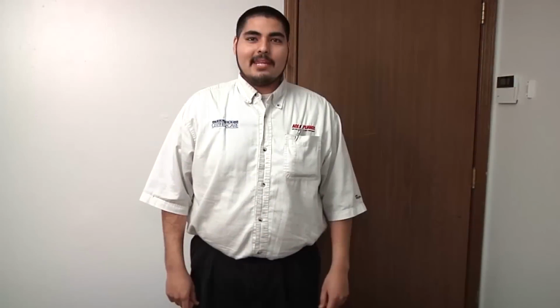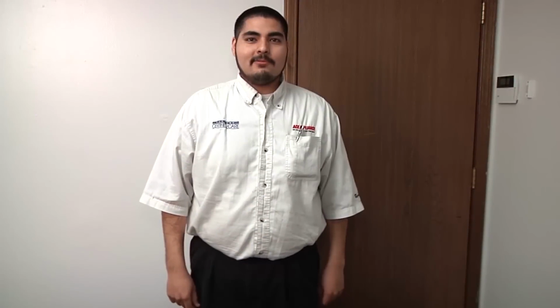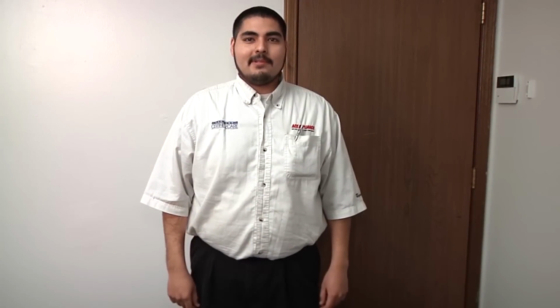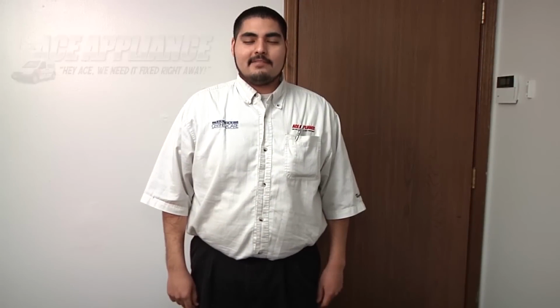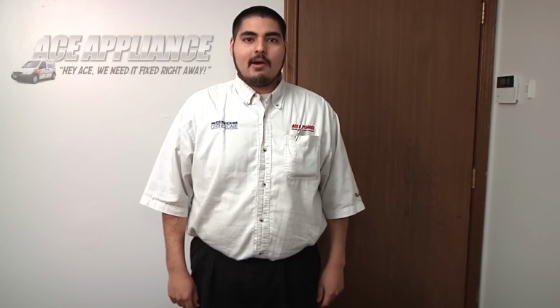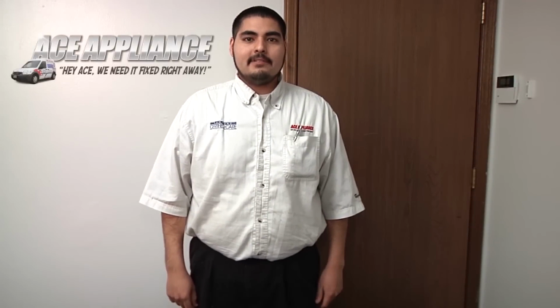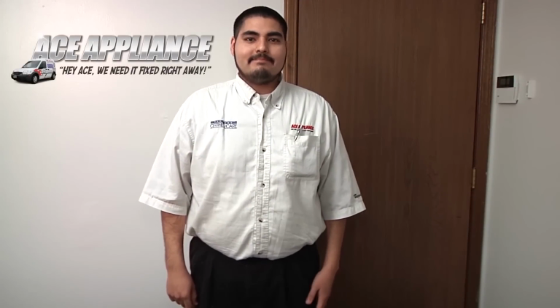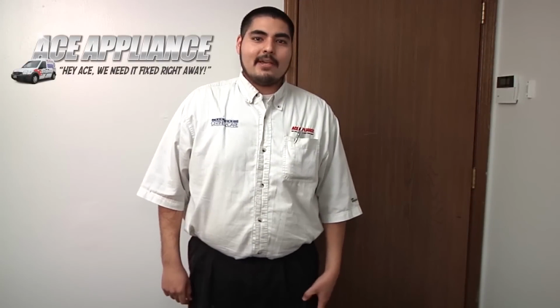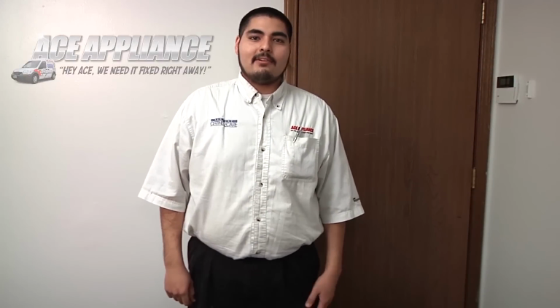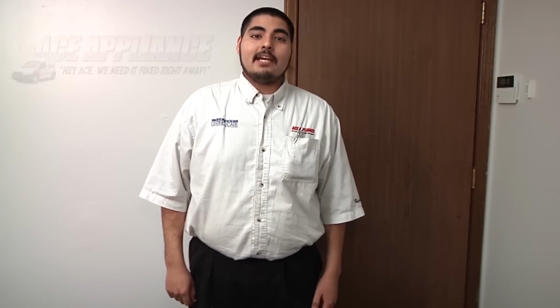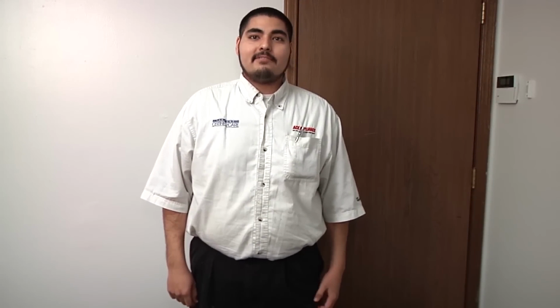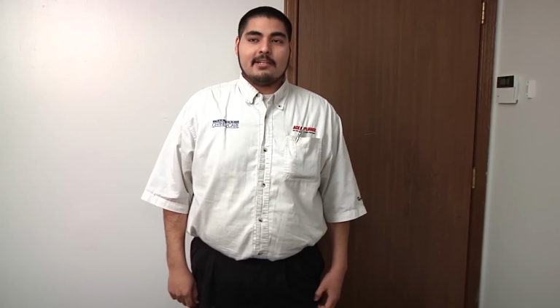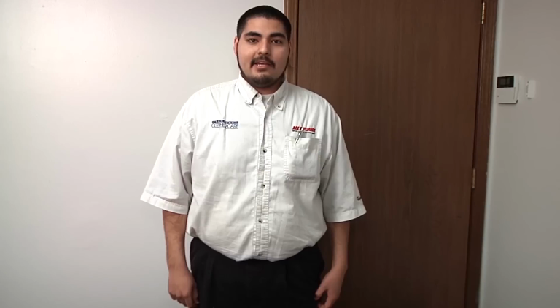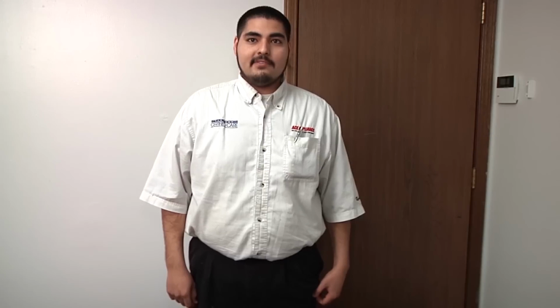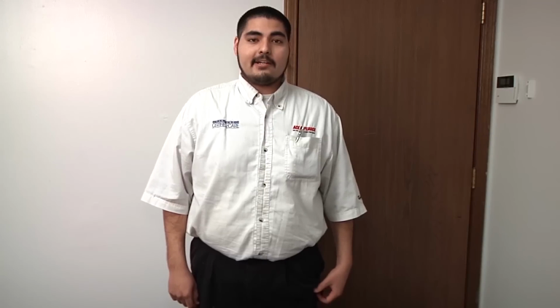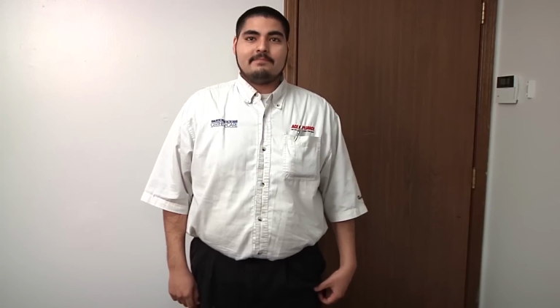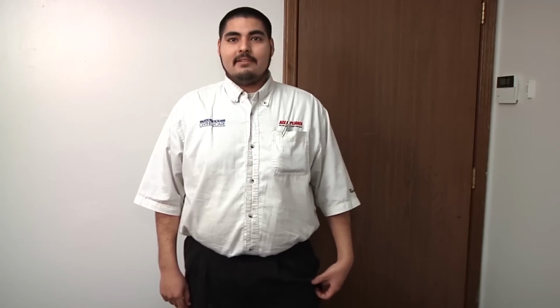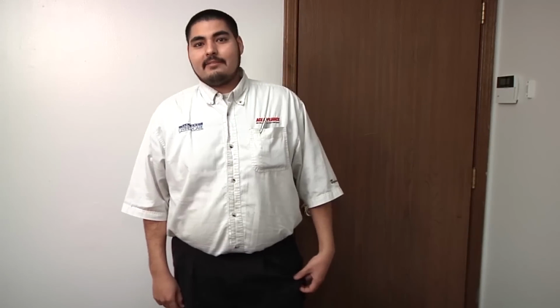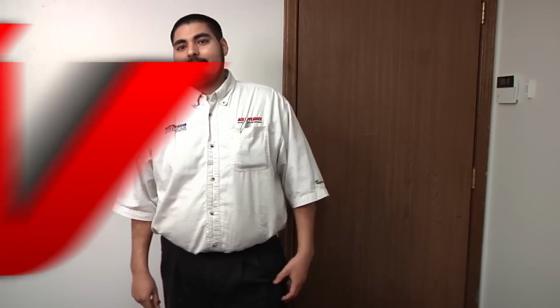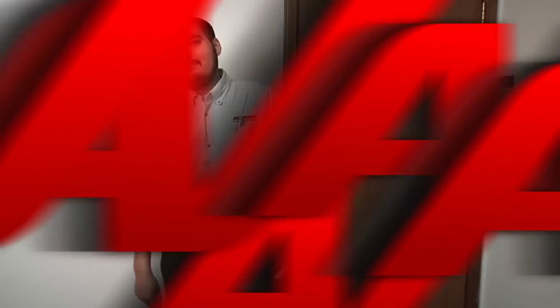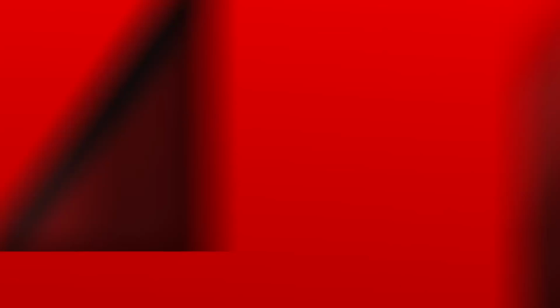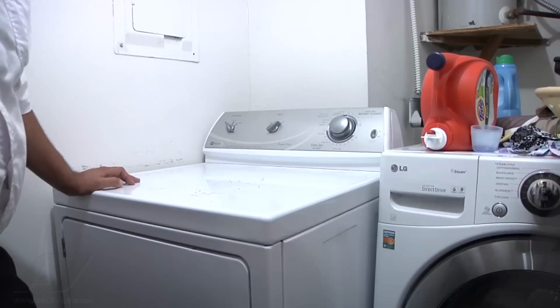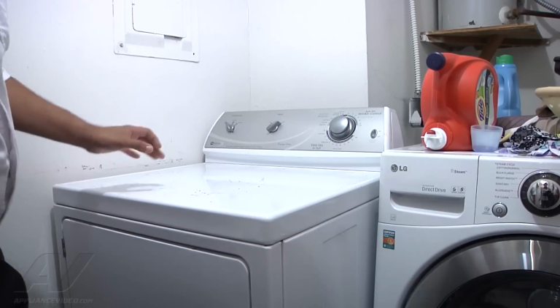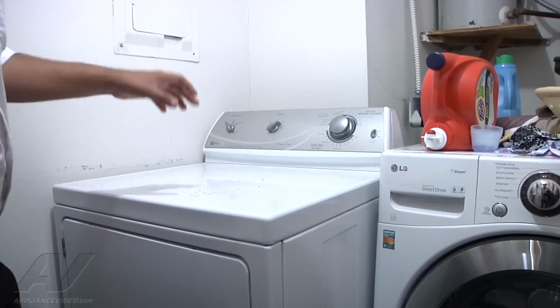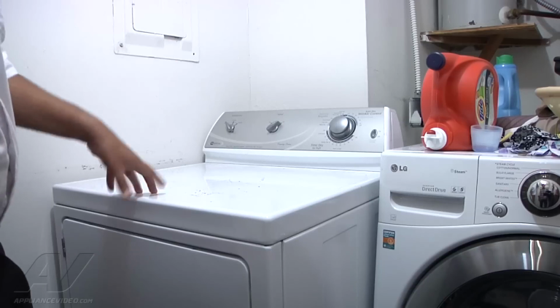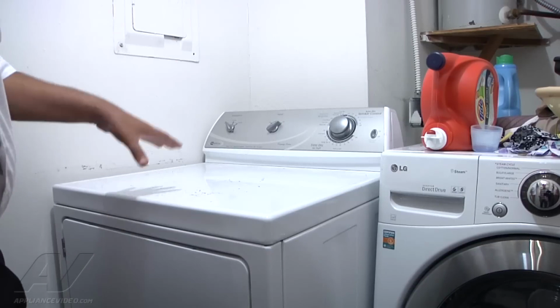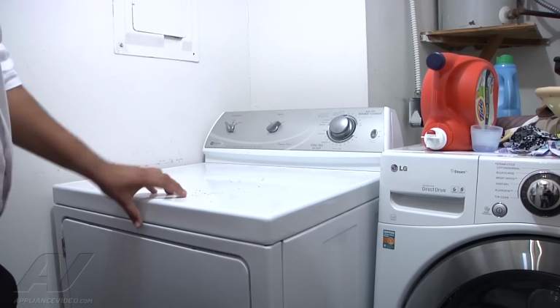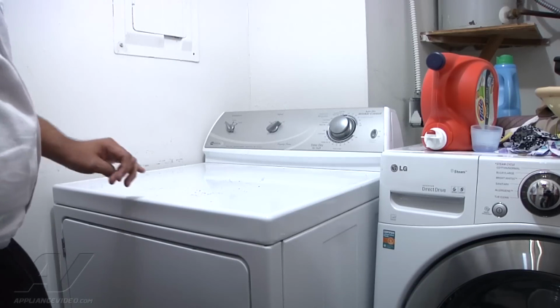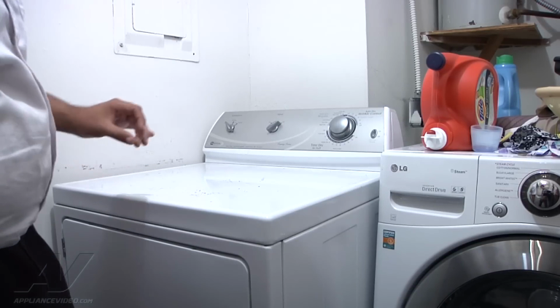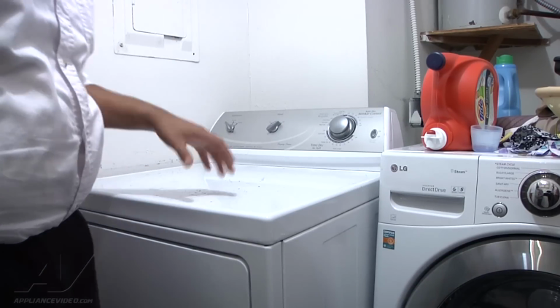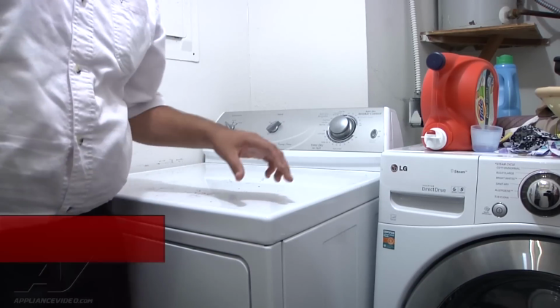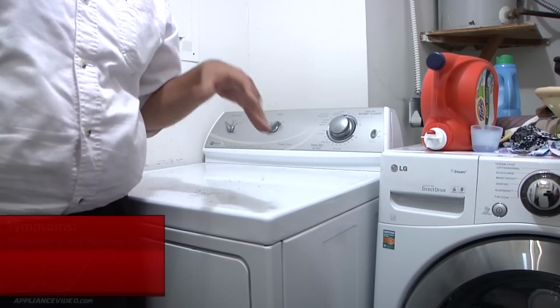Hi, my name is Christian with ACE Appliance out of Toledo, Ohio. Welcome back to another in-home diagnostic video brought to you by appliancevideo.com. Today we're working on a Maytag electric dryer — the customer's complaint is that it is not heating up.